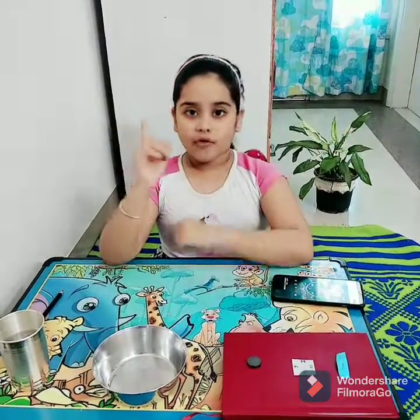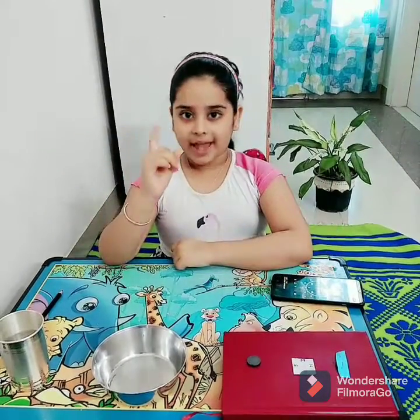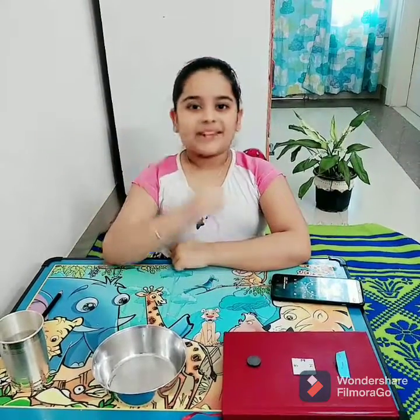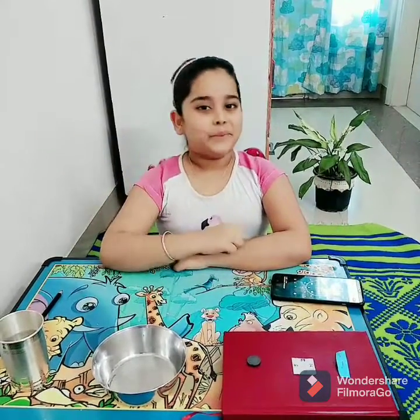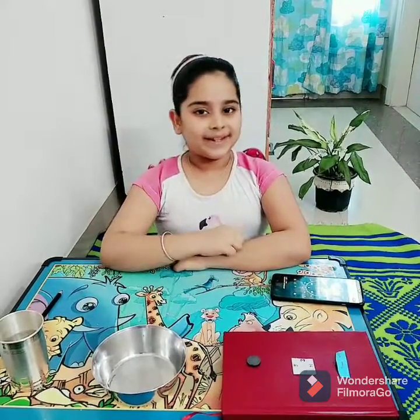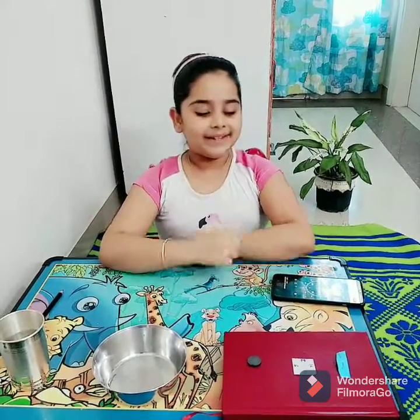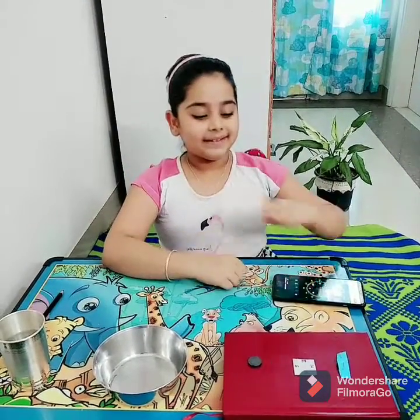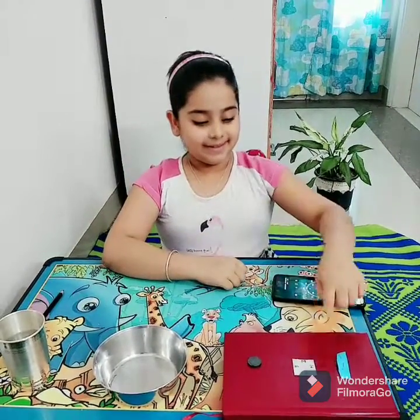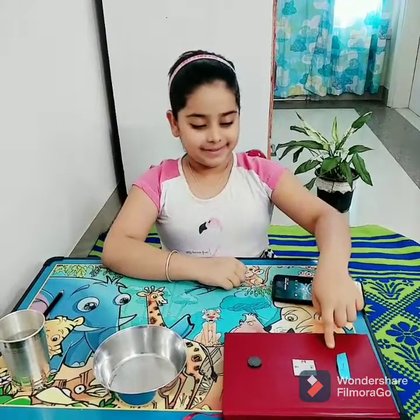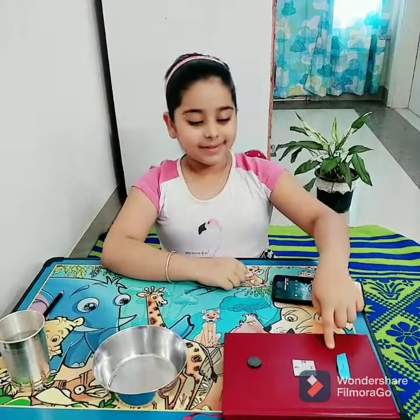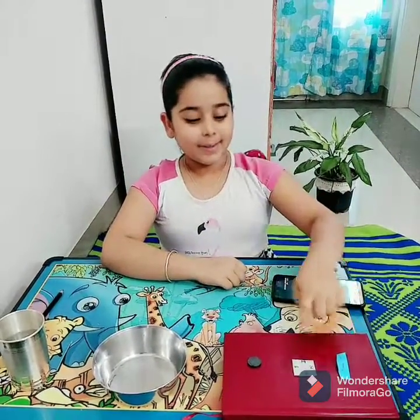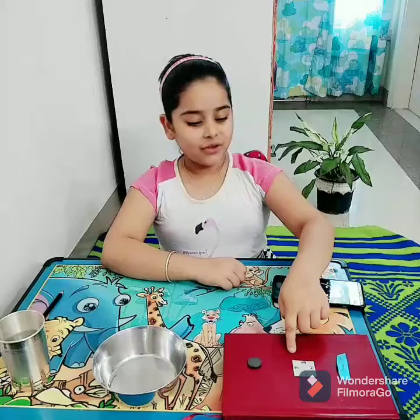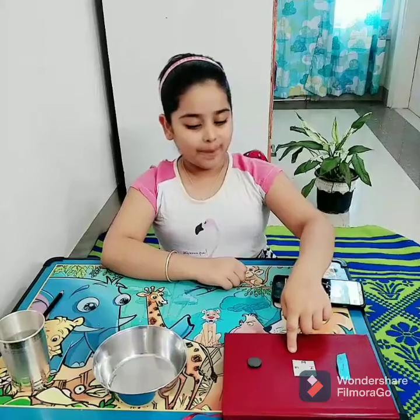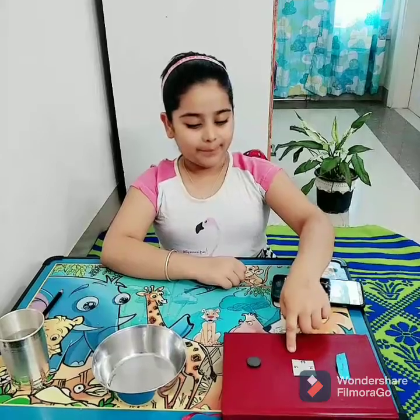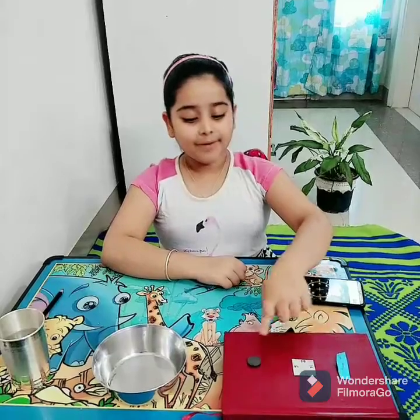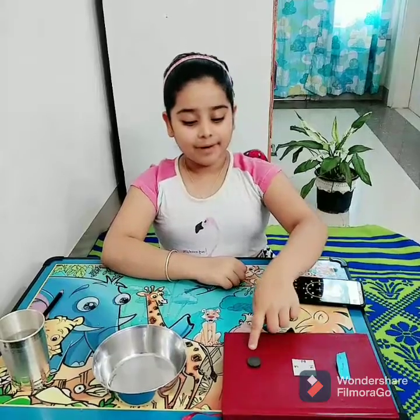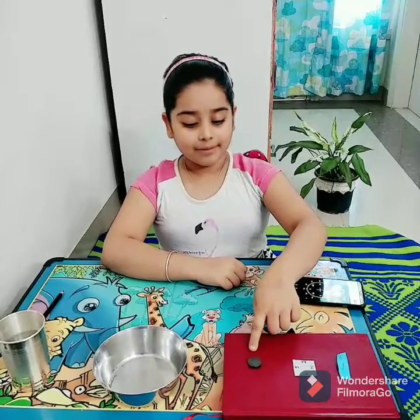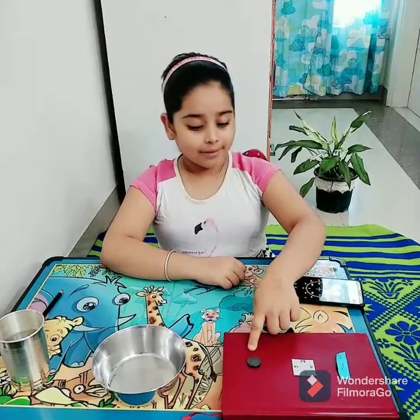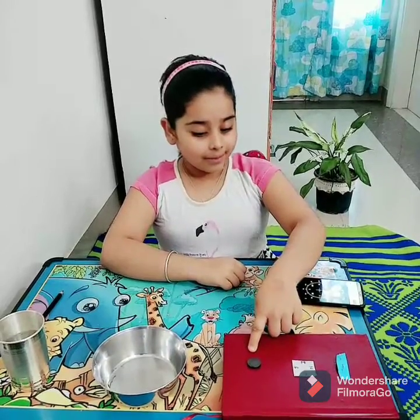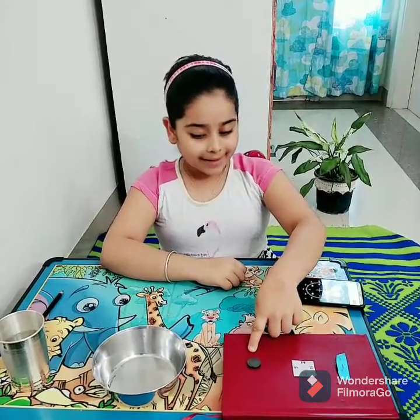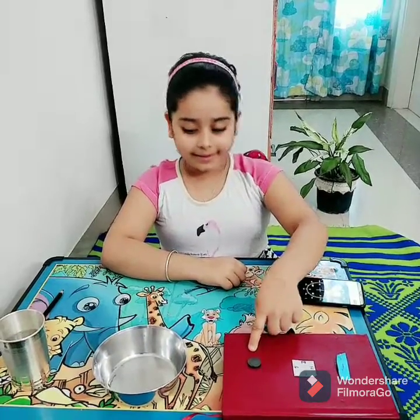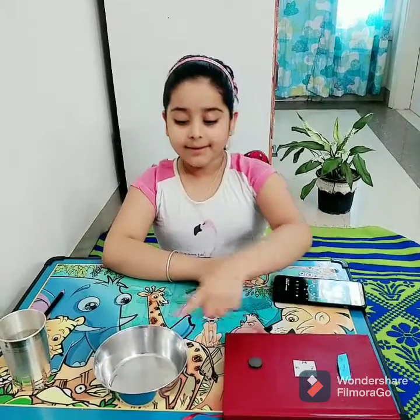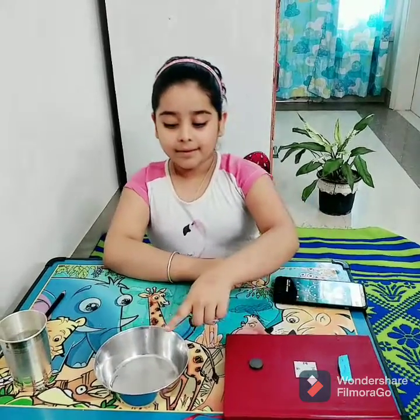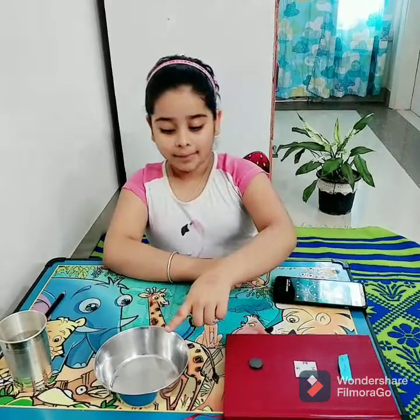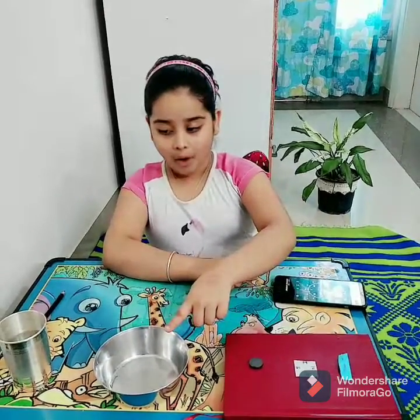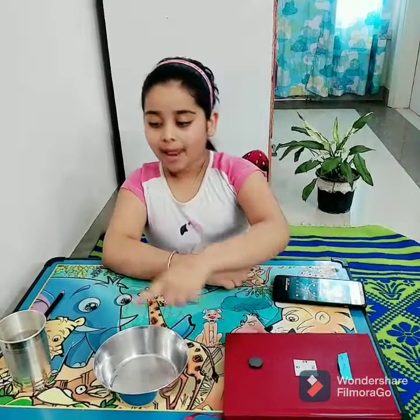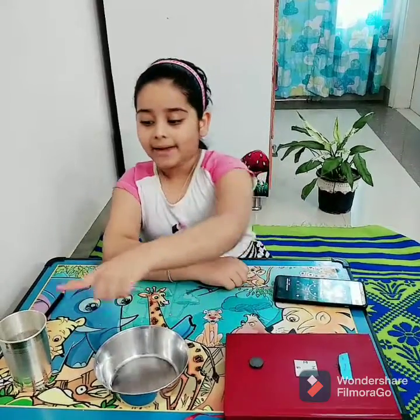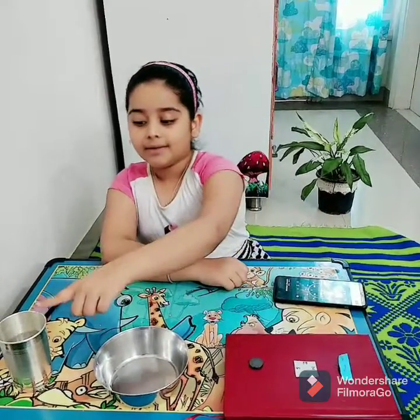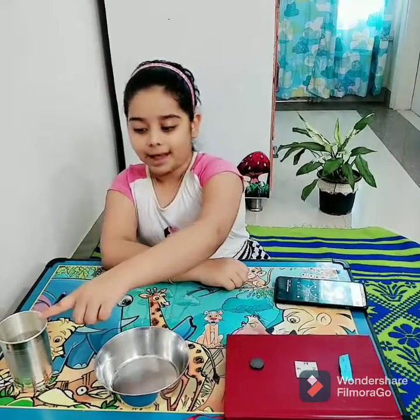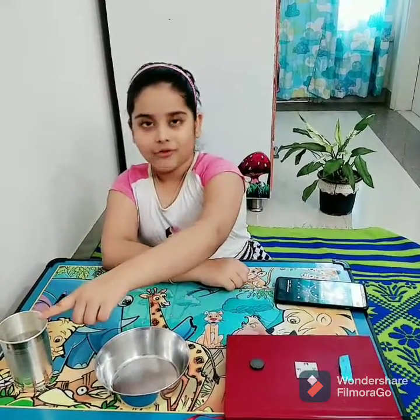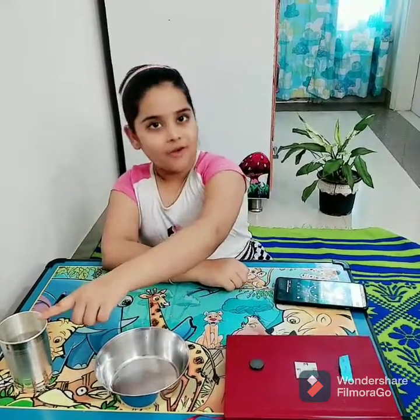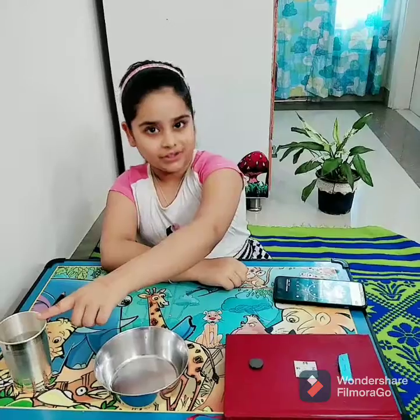For that we need a needle, a piece of paper, a magnet, a bowl, and a glass of water.